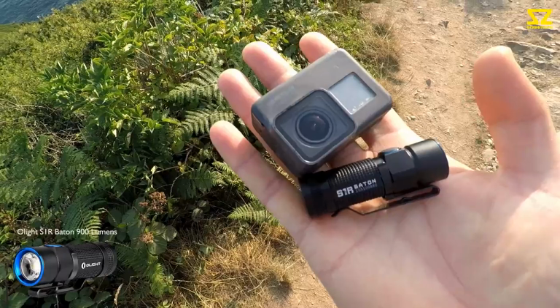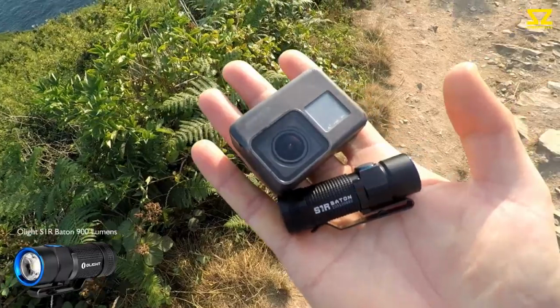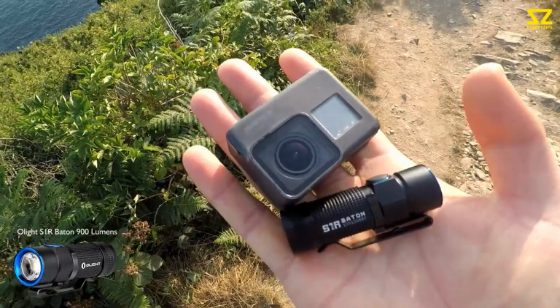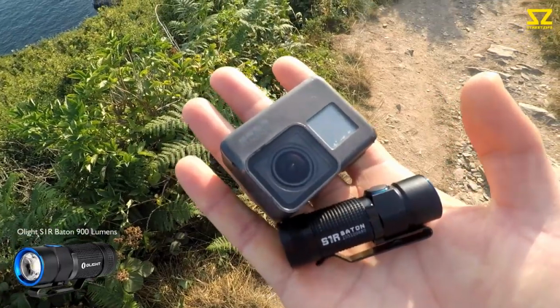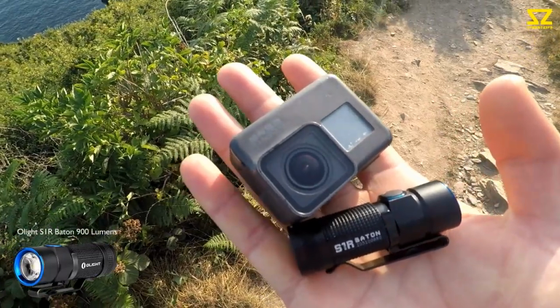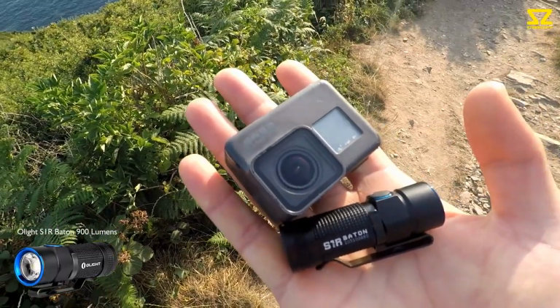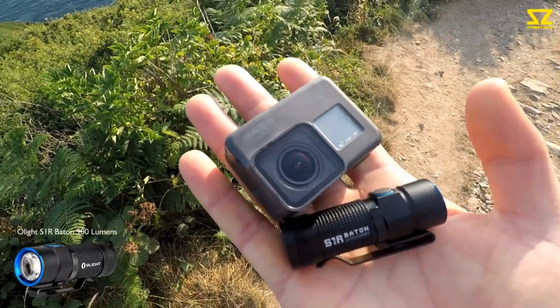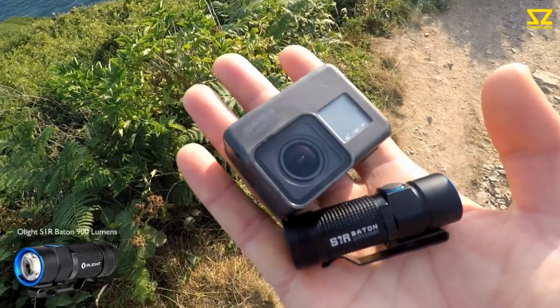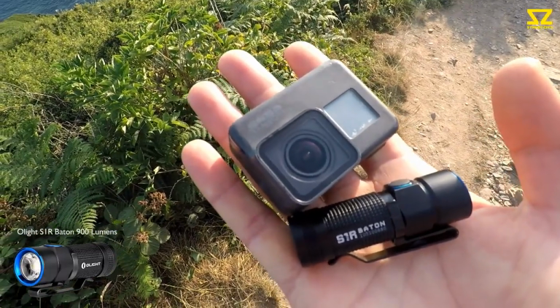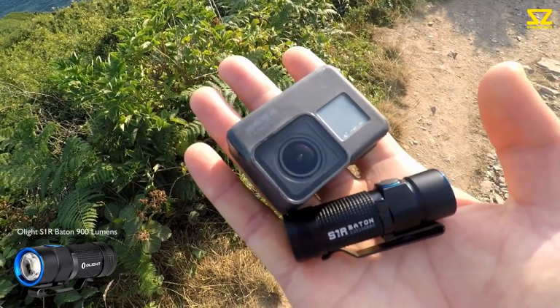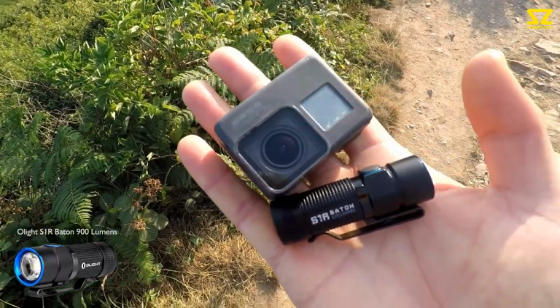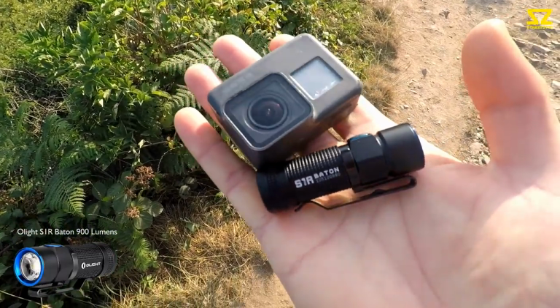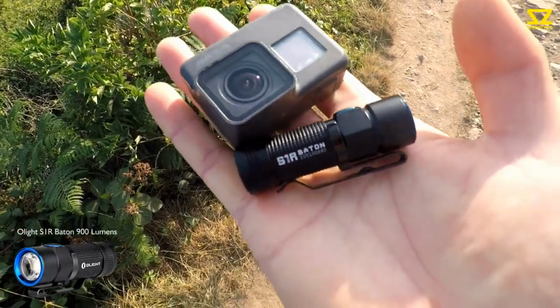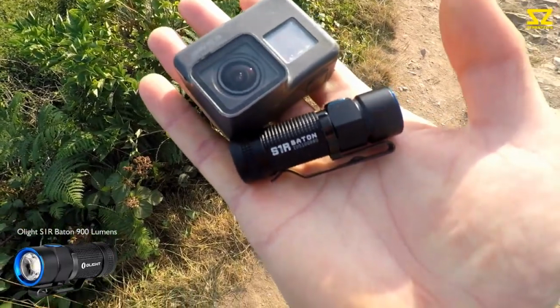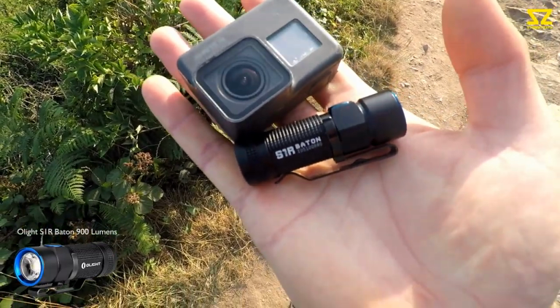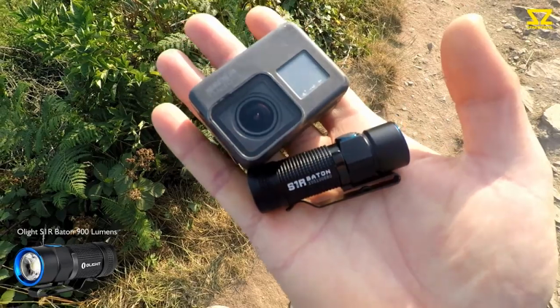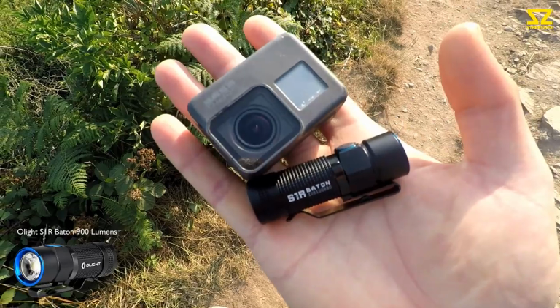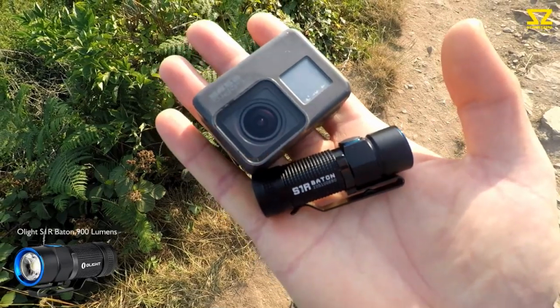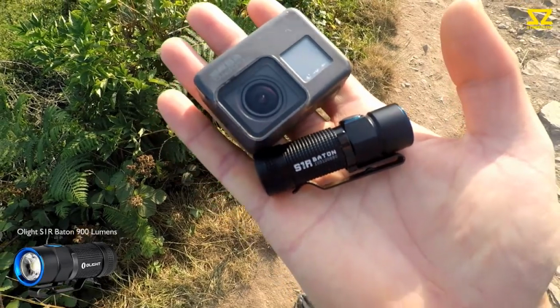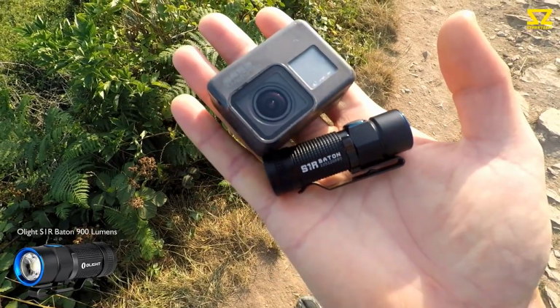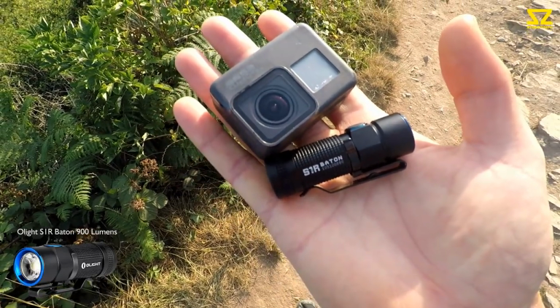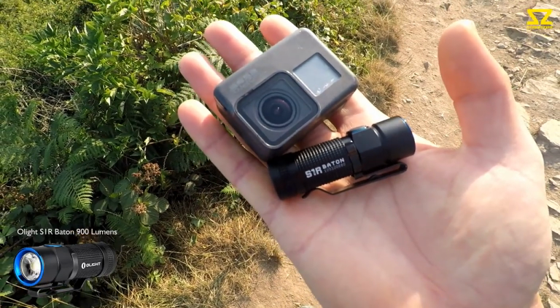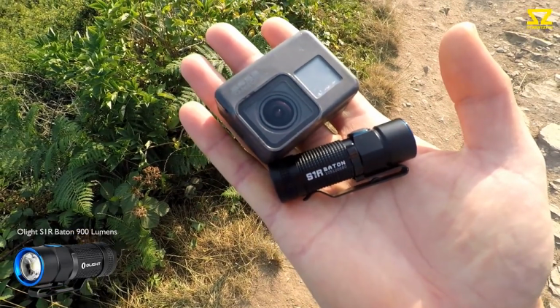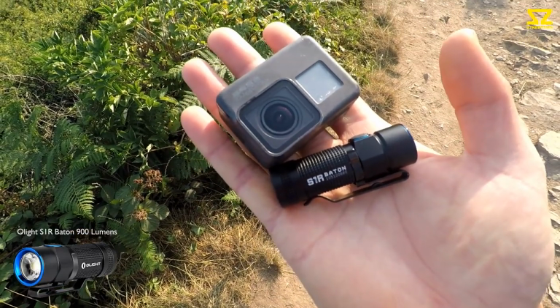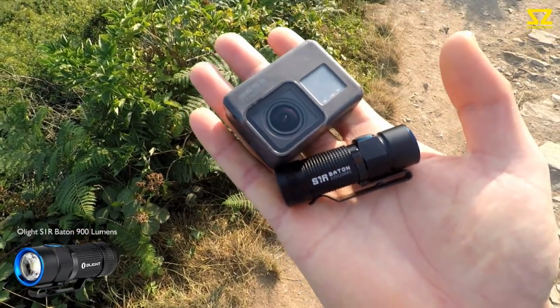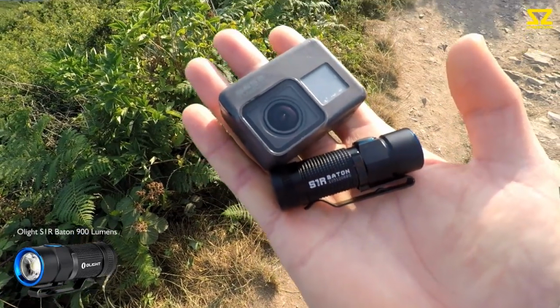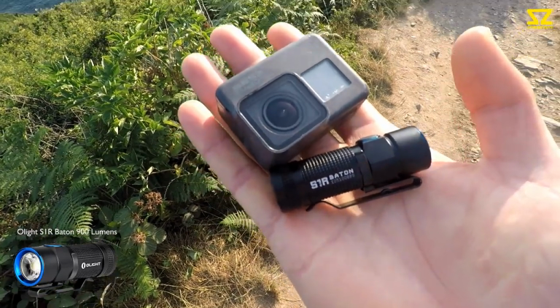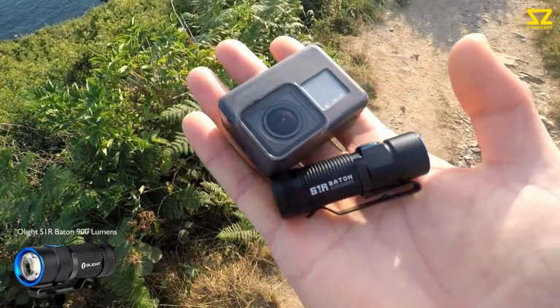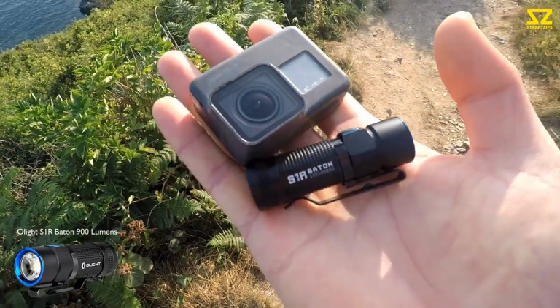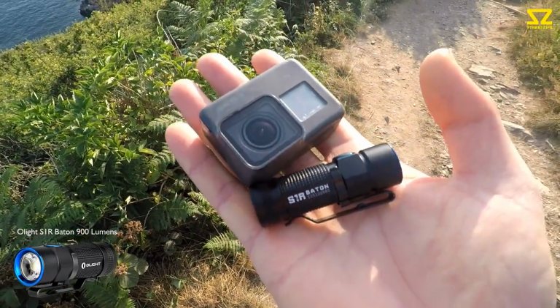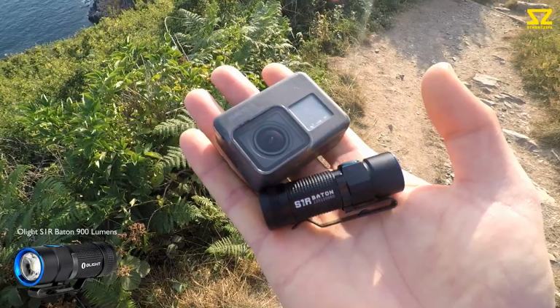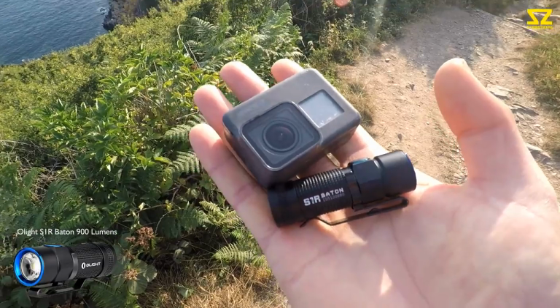Today I'm looking for smuggler's tunnels. I'm only taking with me a GoPro and an SR1 baton from Olight — I'll be doing a review on this one tonight.